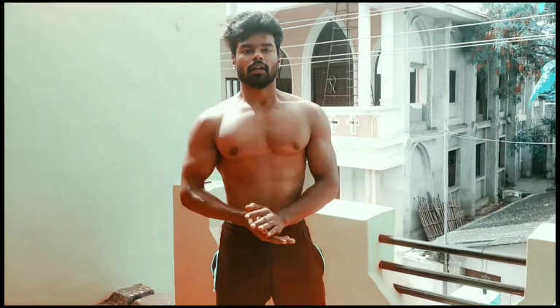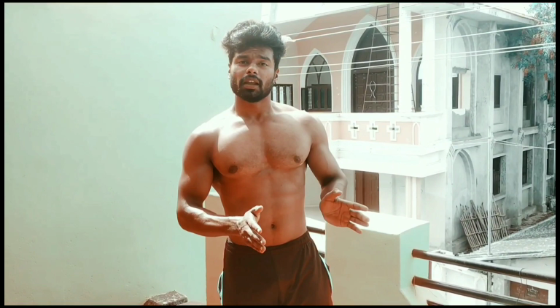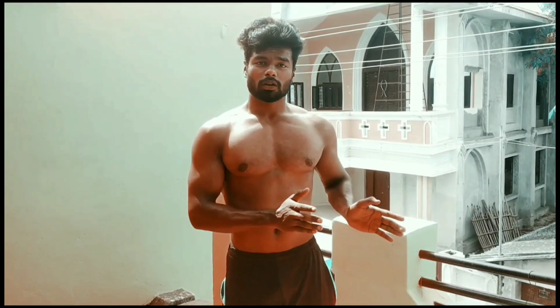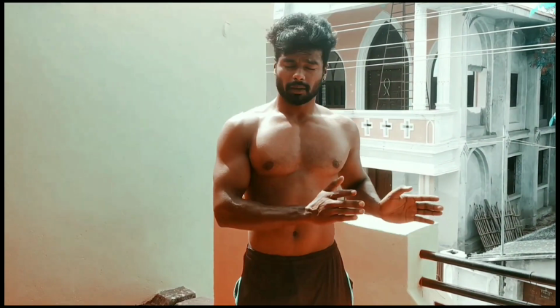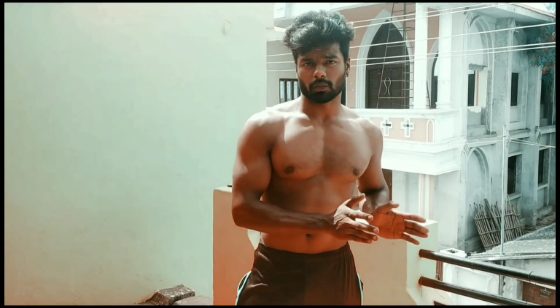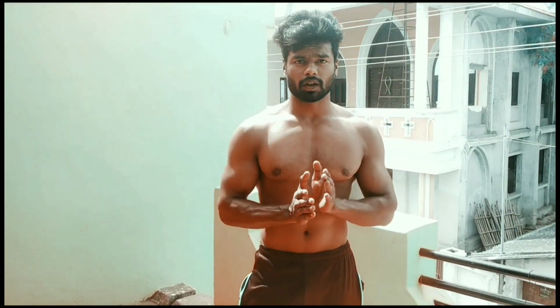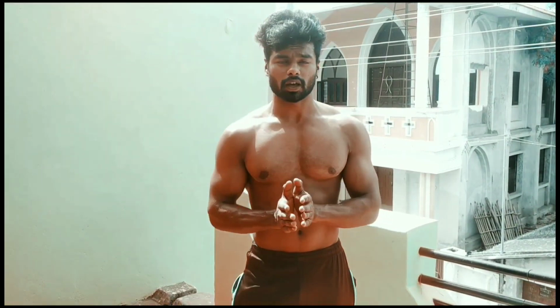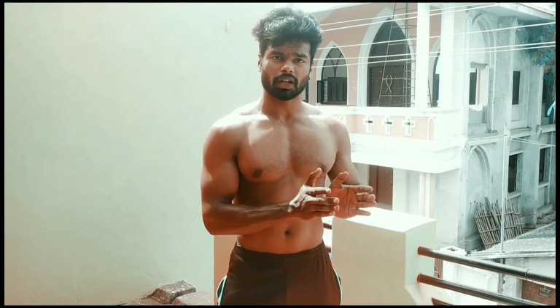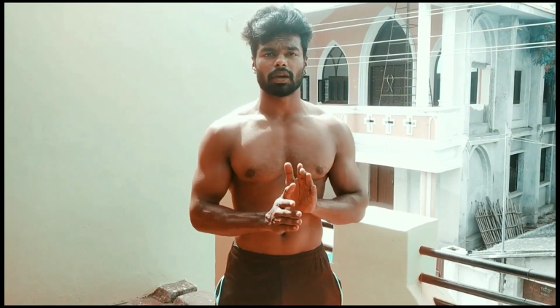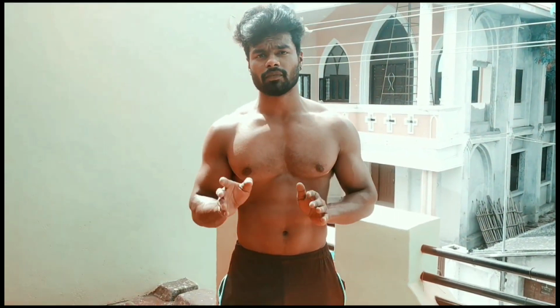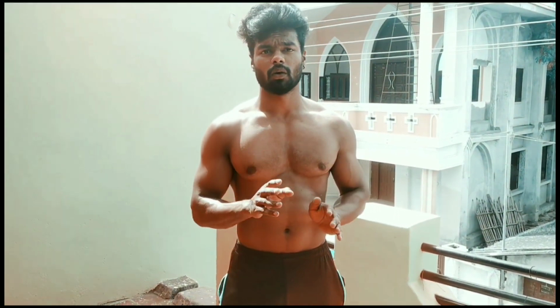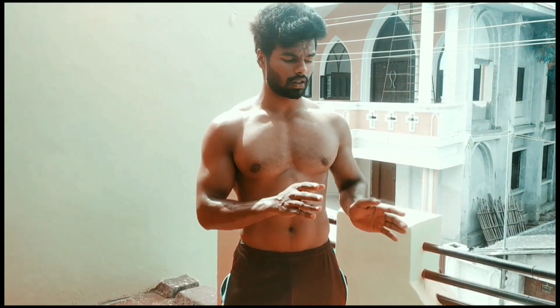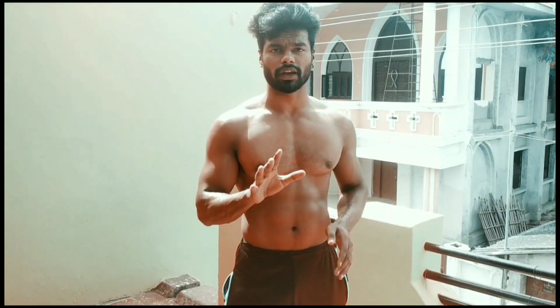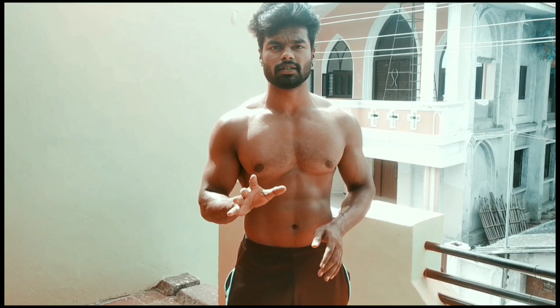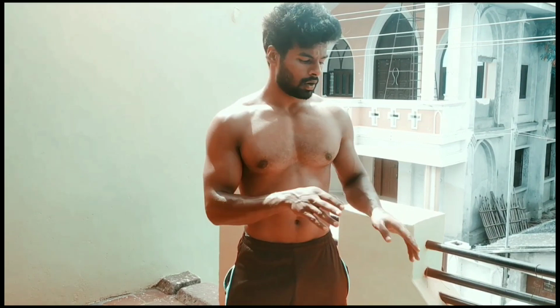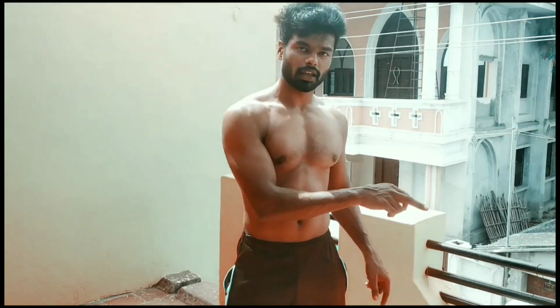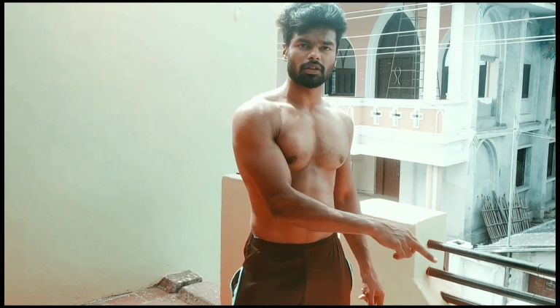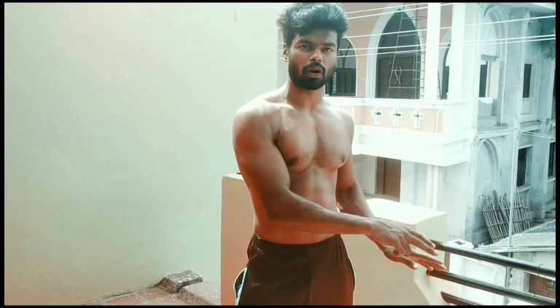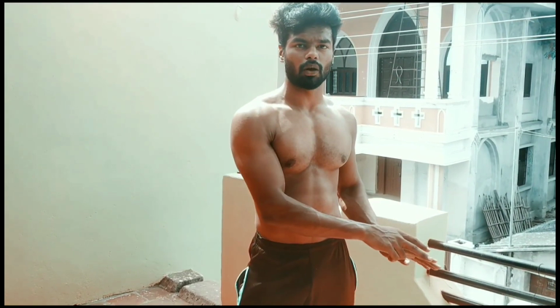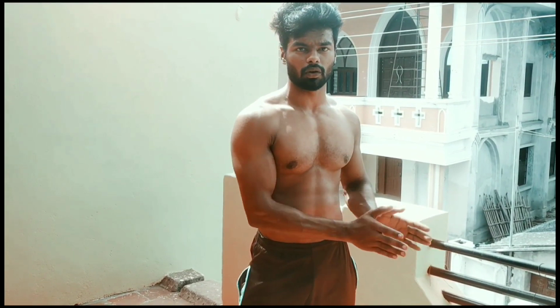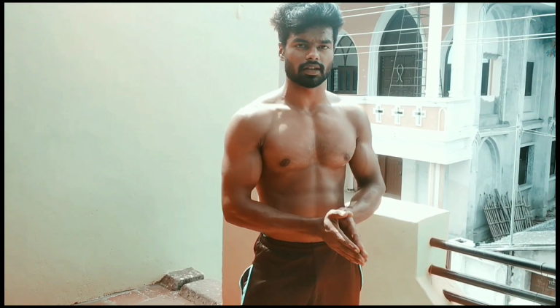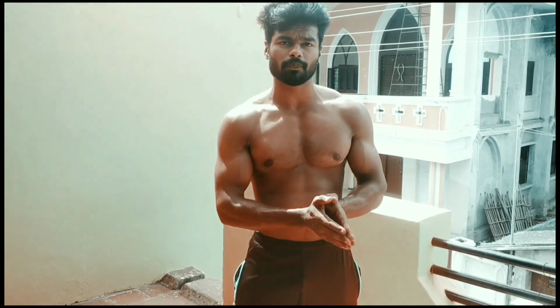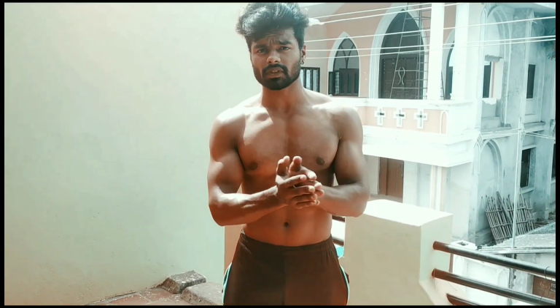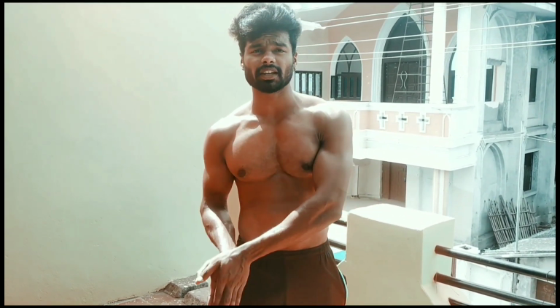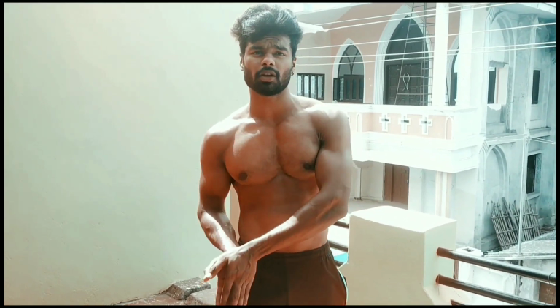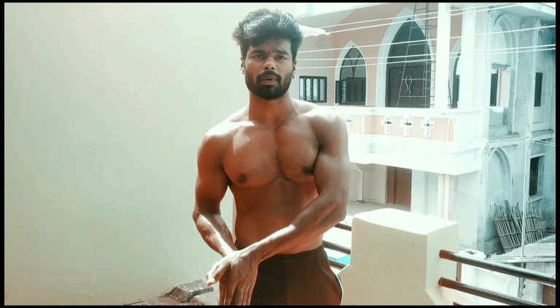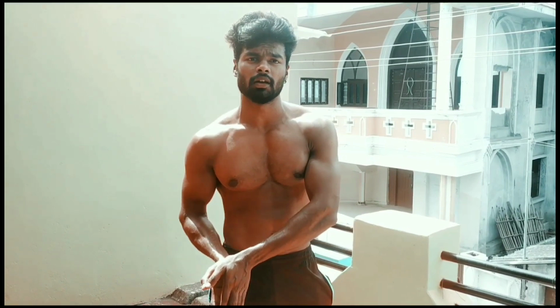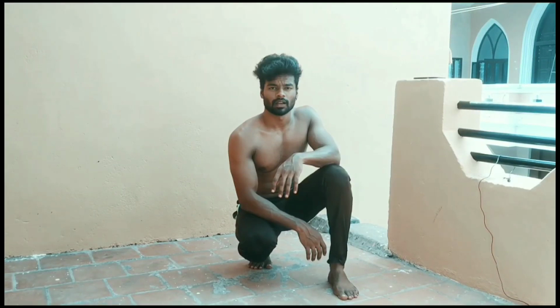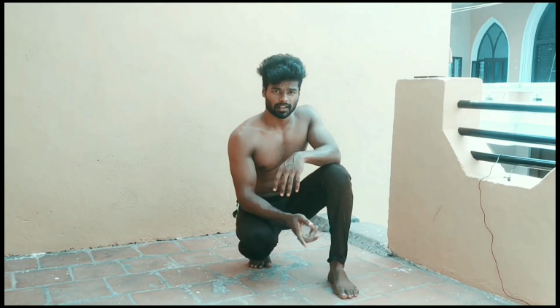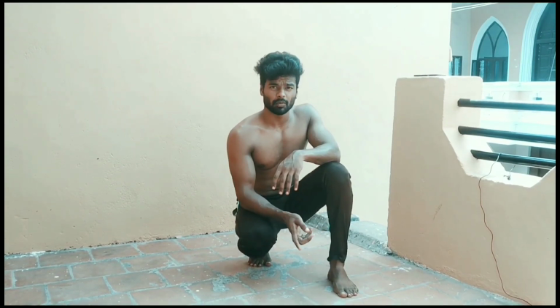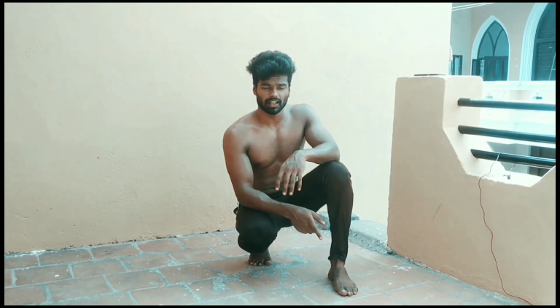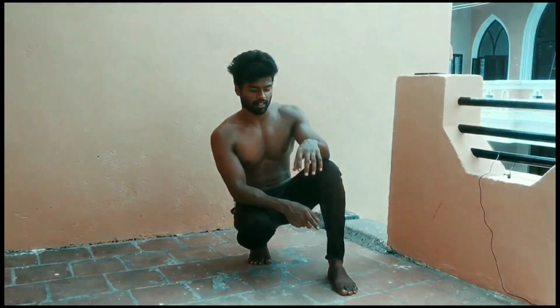Complete 5 sets of reps for this variation as well. Now you will learn the next method. The next step is the dandal pushup.